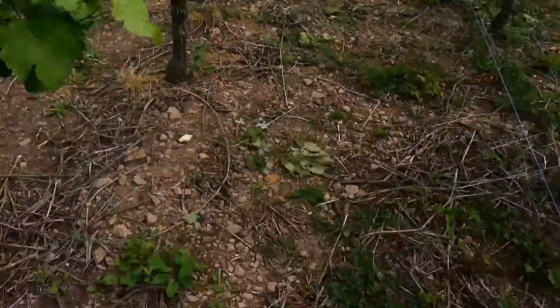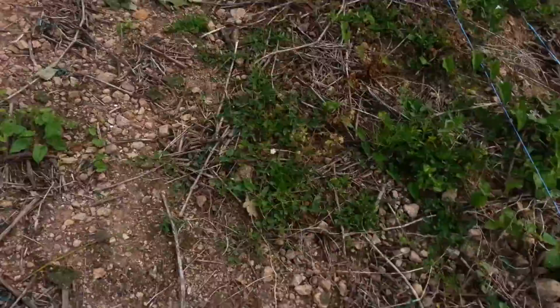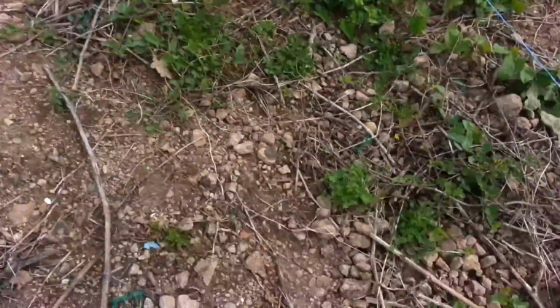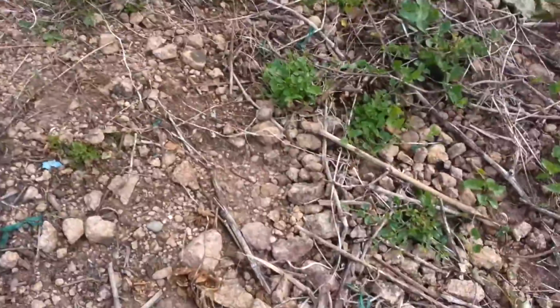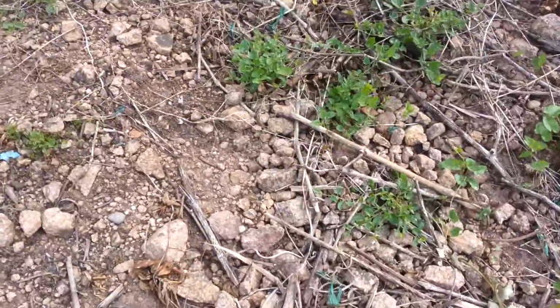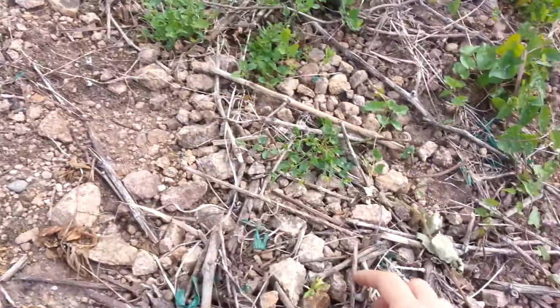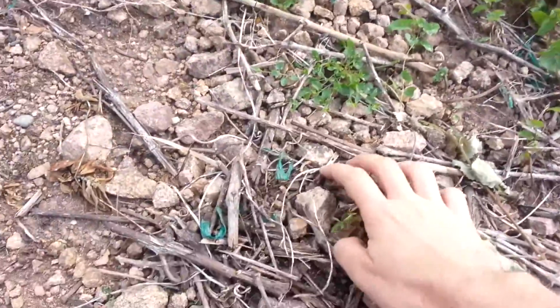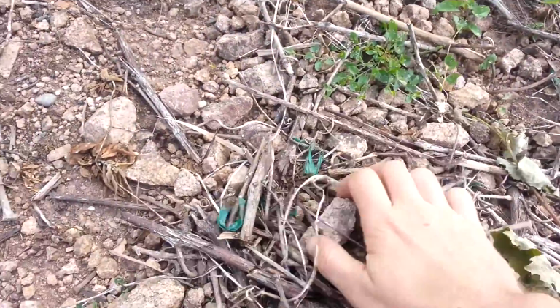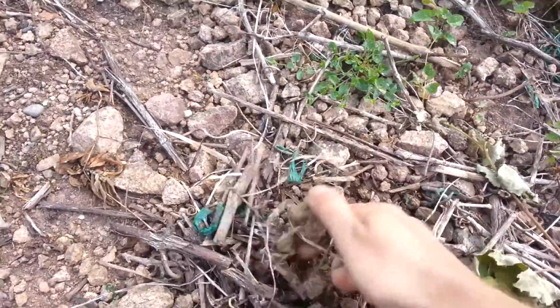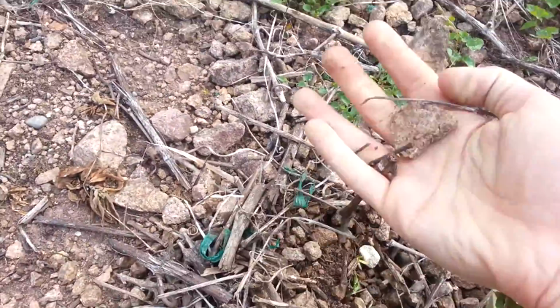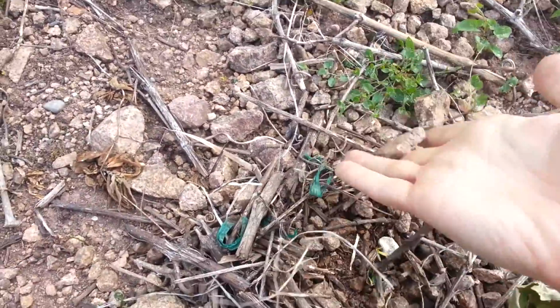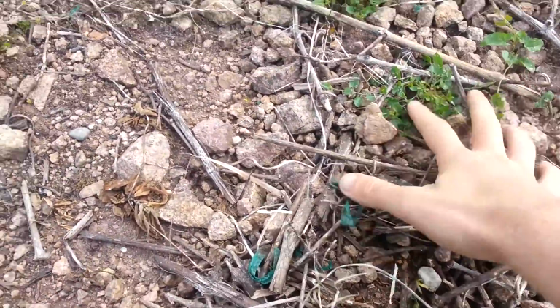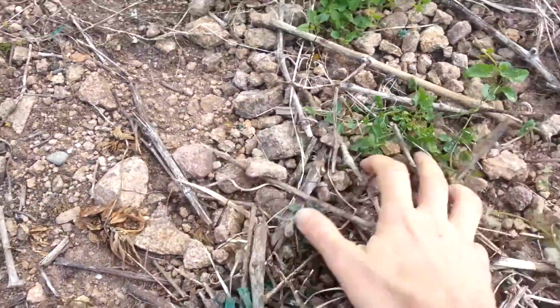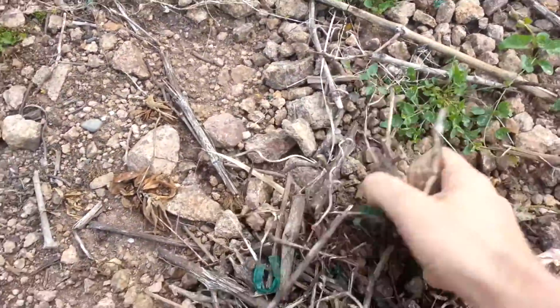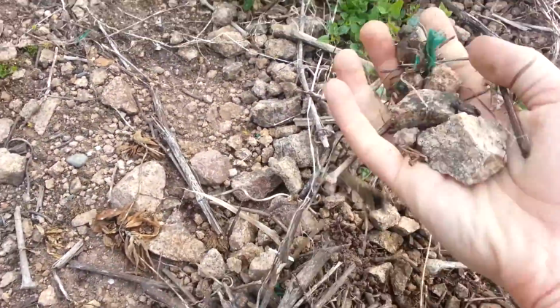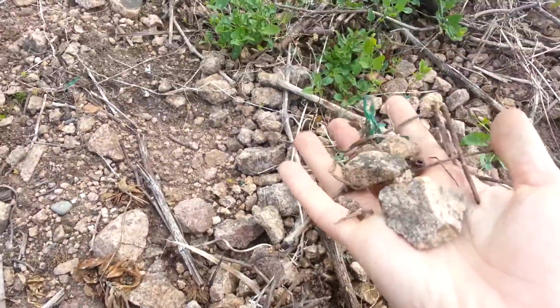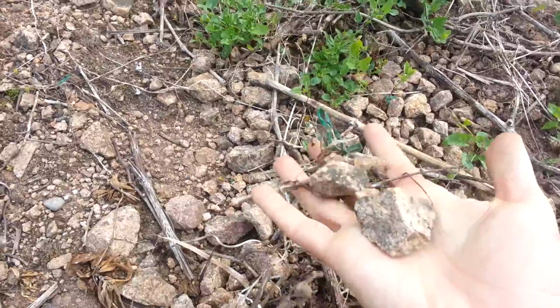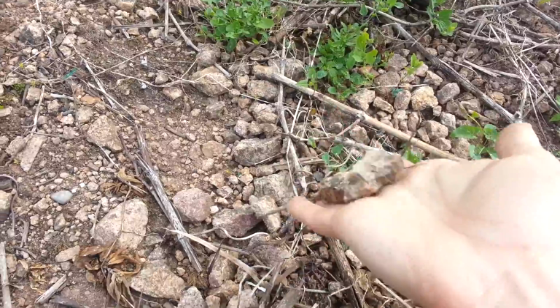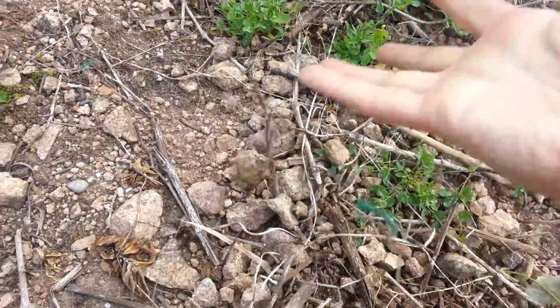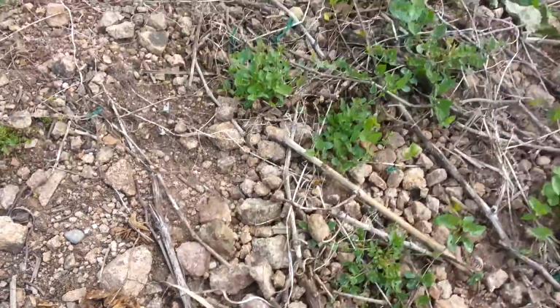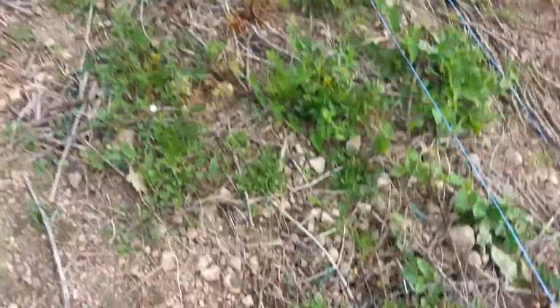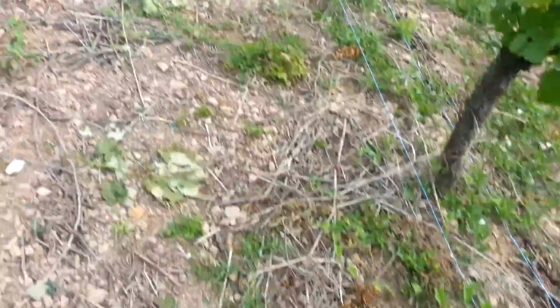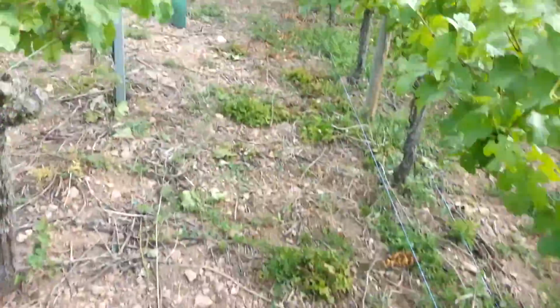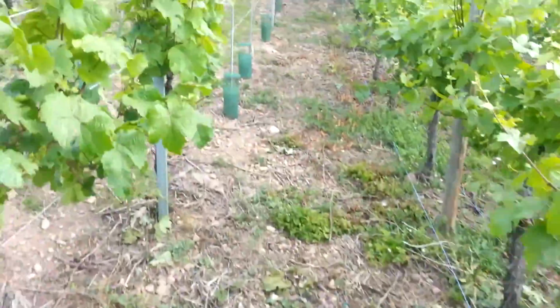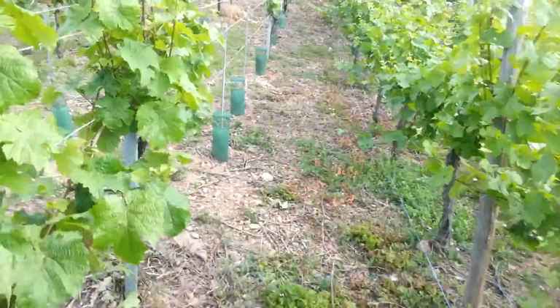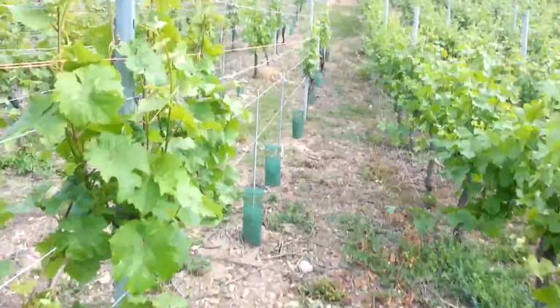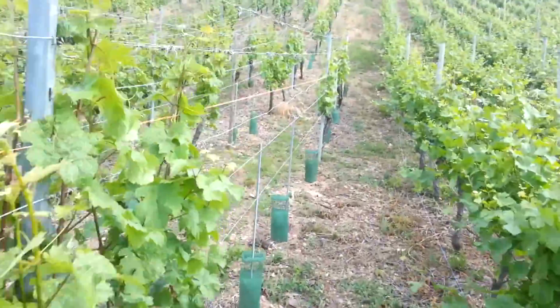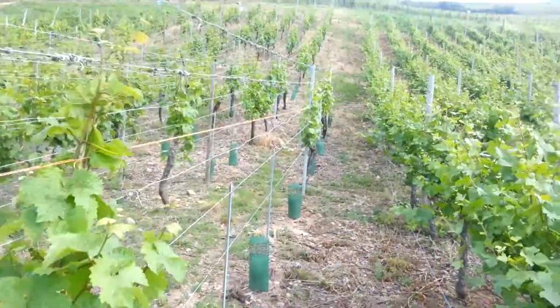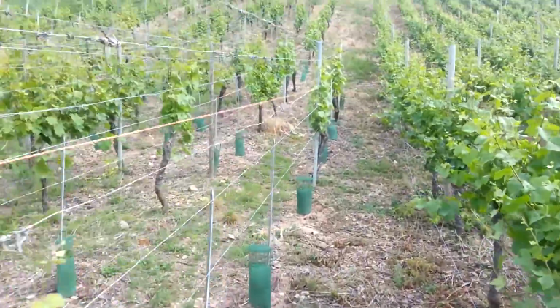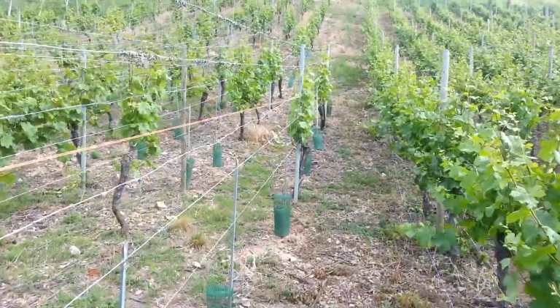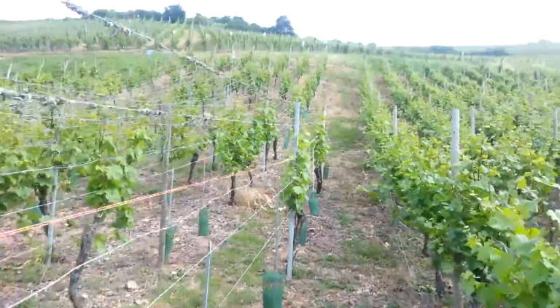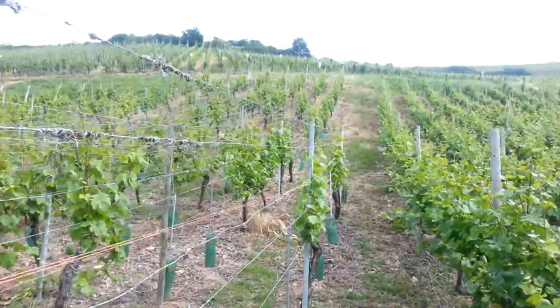You see here, just all decomposed granite. Super porous soils. And yeah, it's steep.